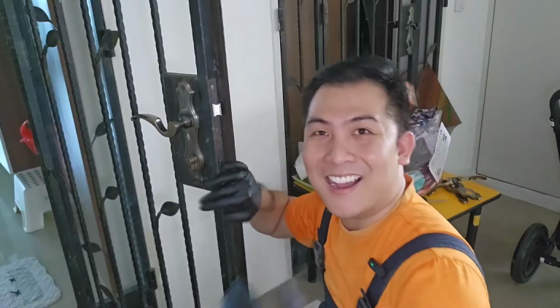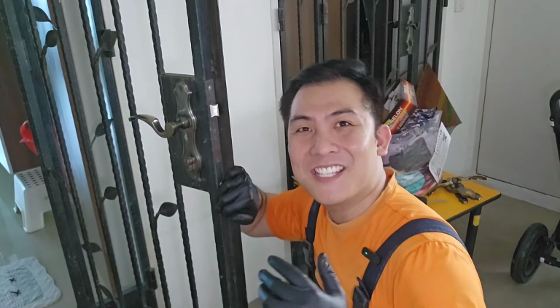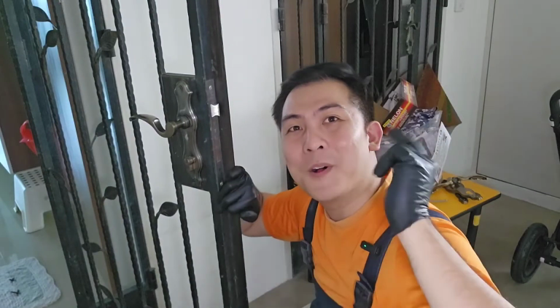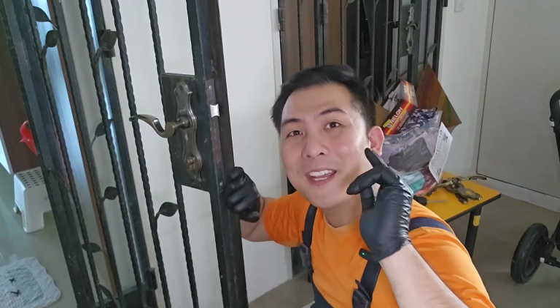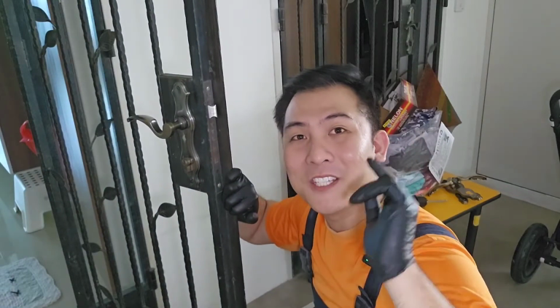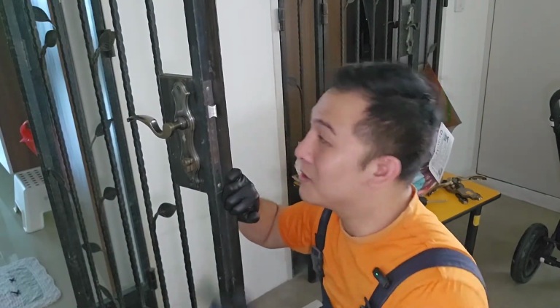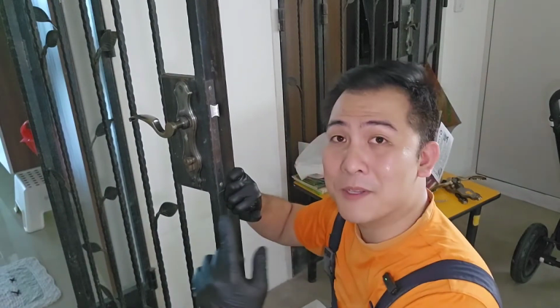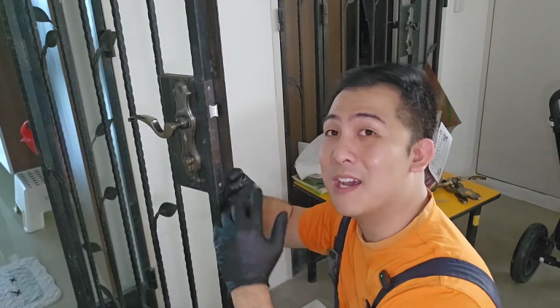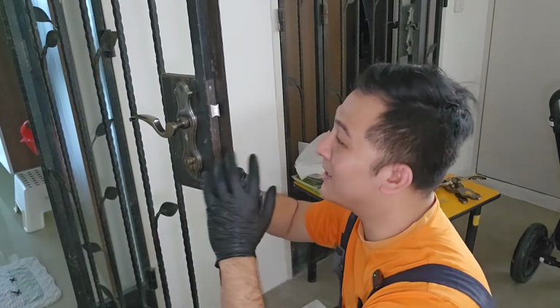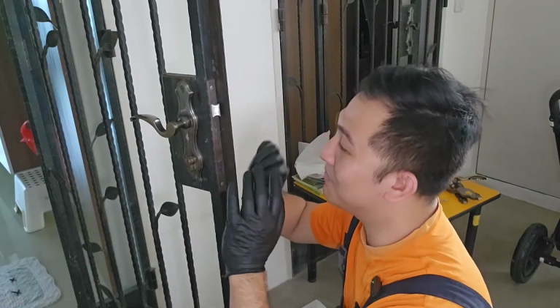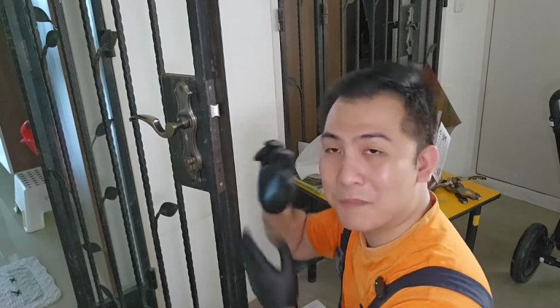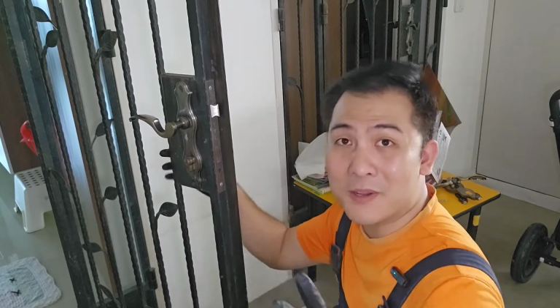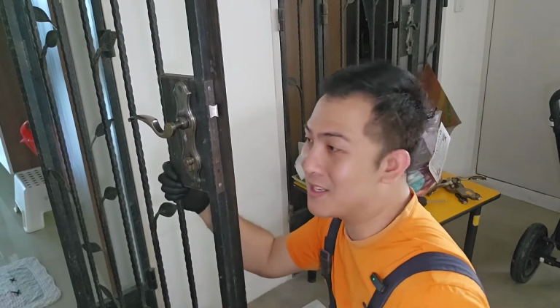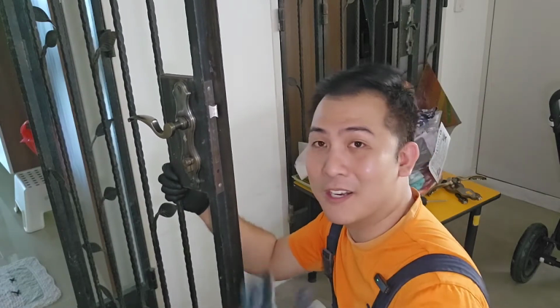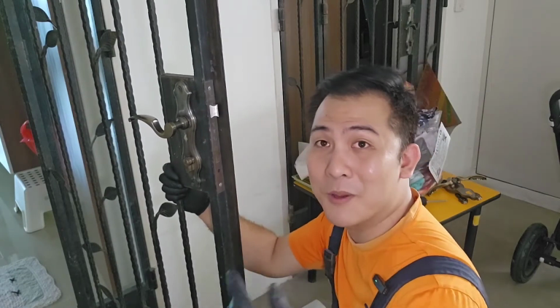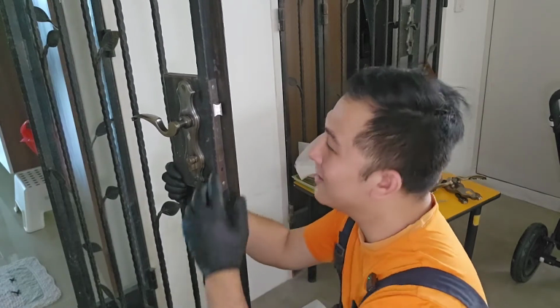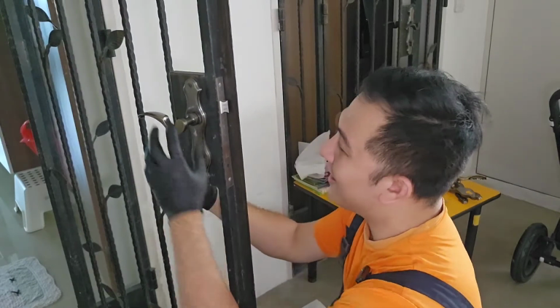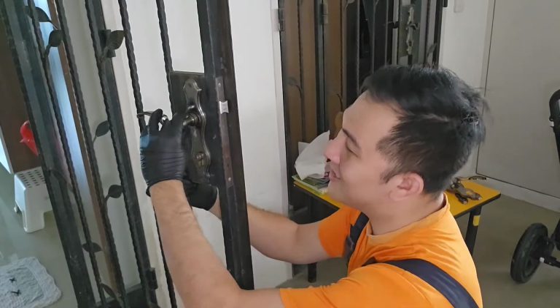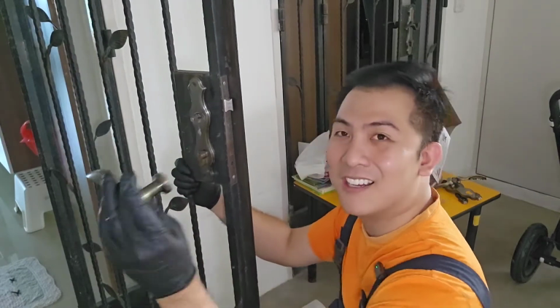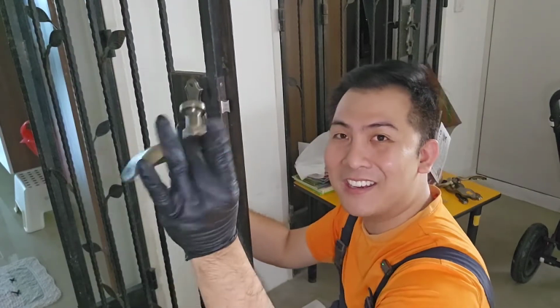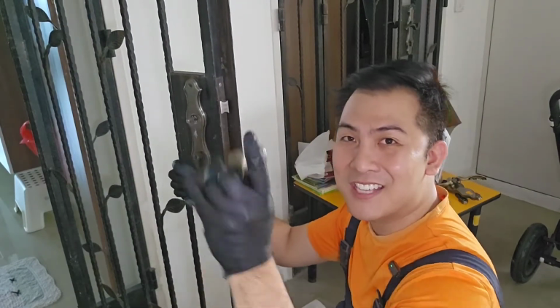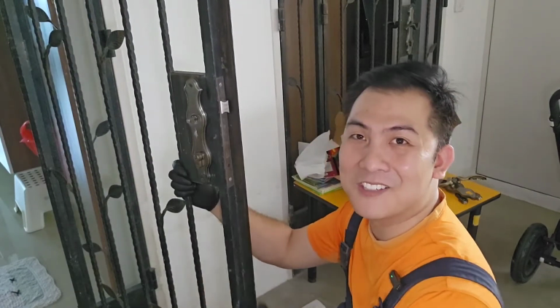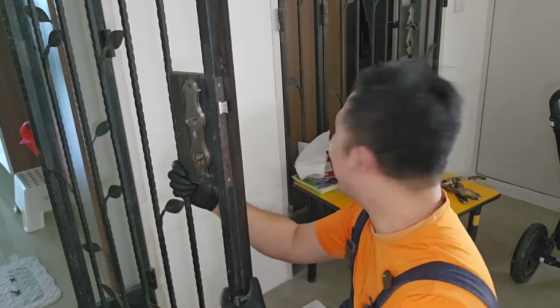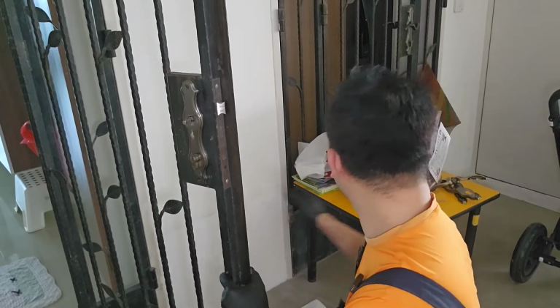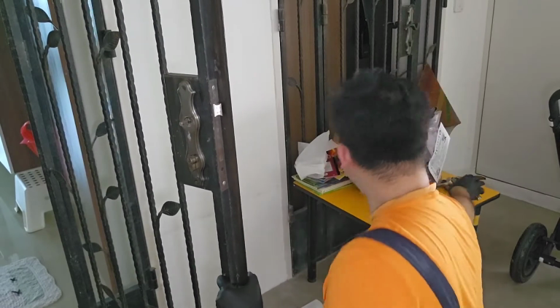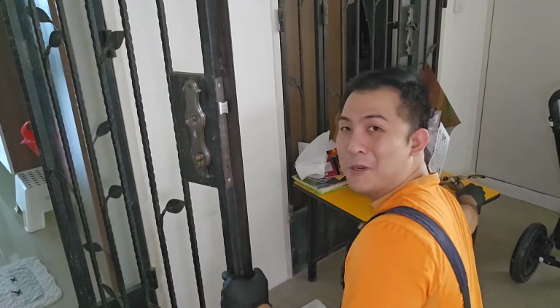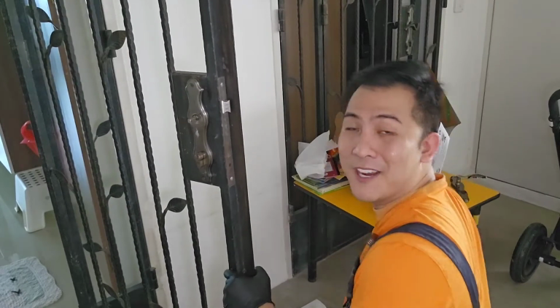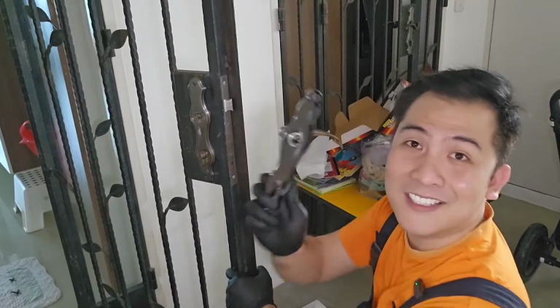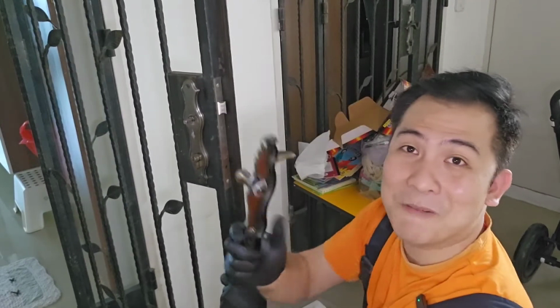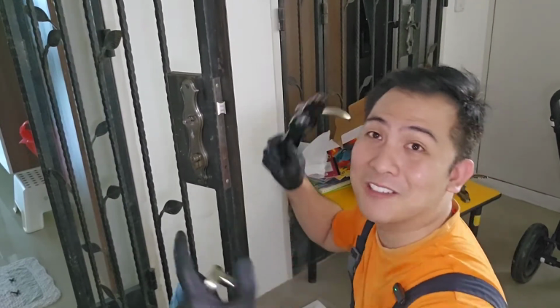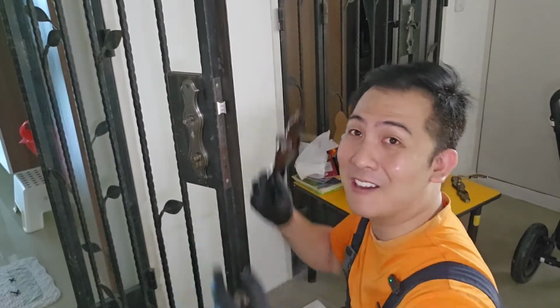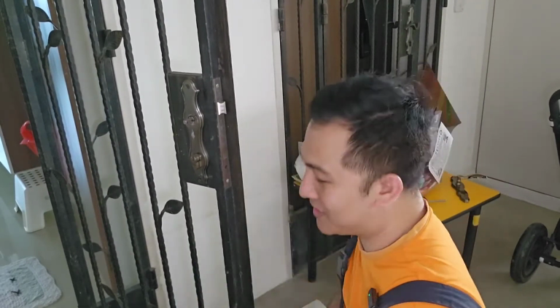Hi ladies and gentlemen, welcome back to the channel. In today's episode we are looking at something pretty common, especially in our humid weather — our handles tend to break off. So I've got some new ones right here and we'll look at how to change them.